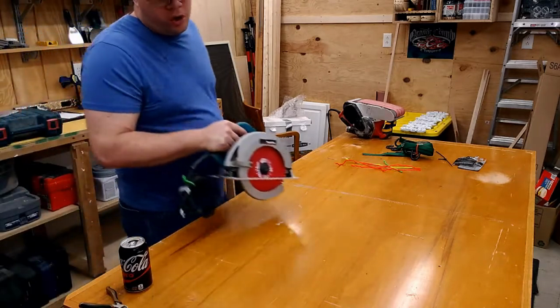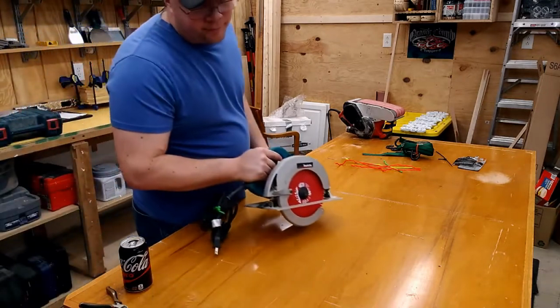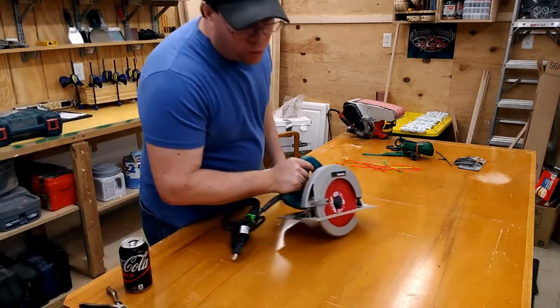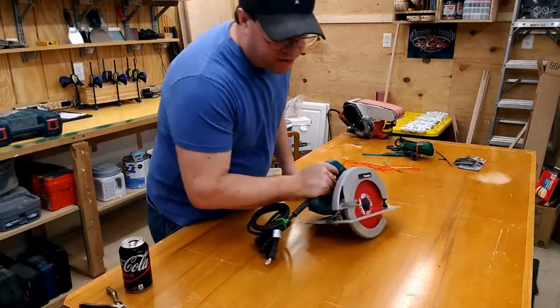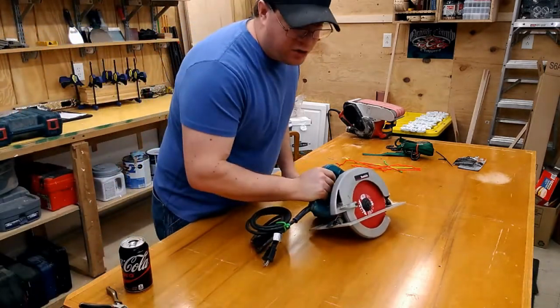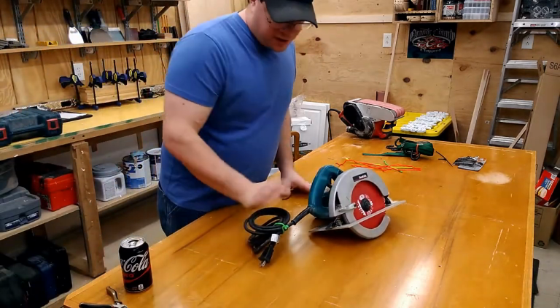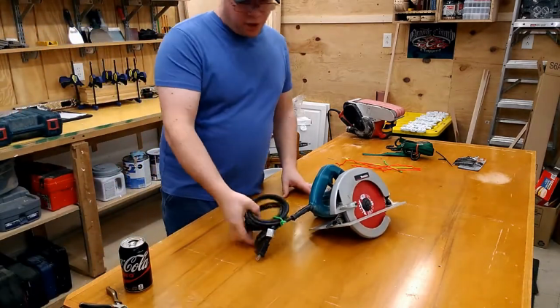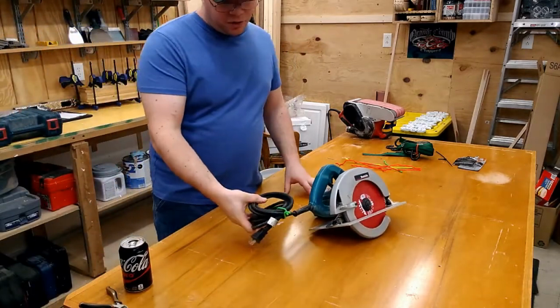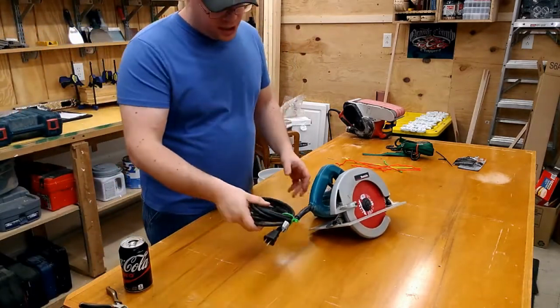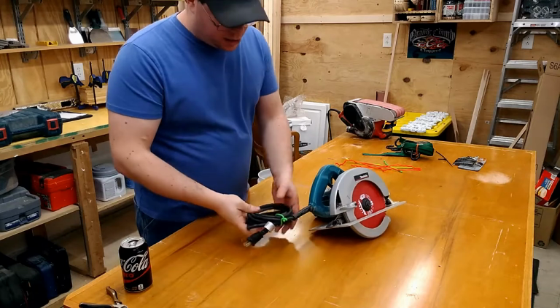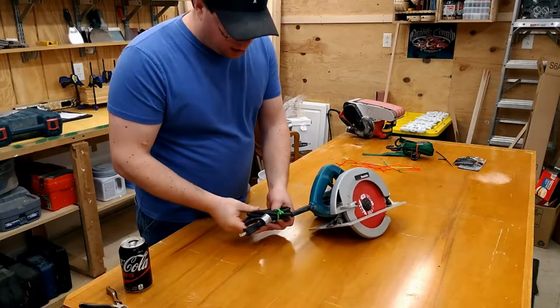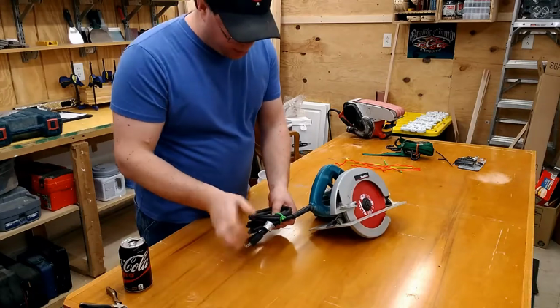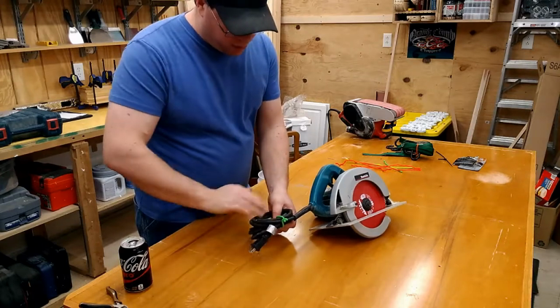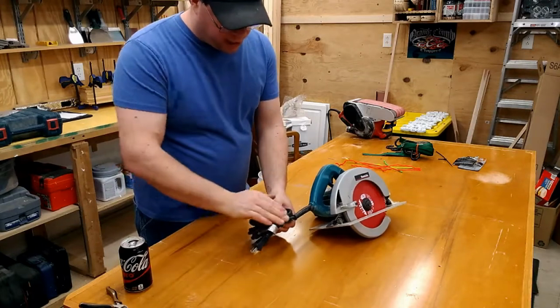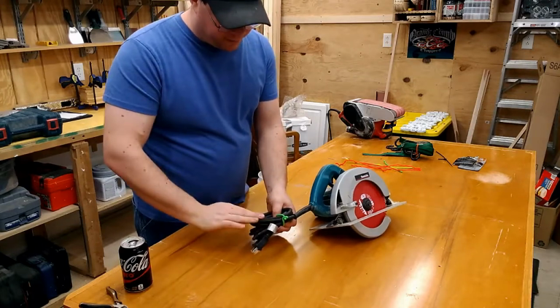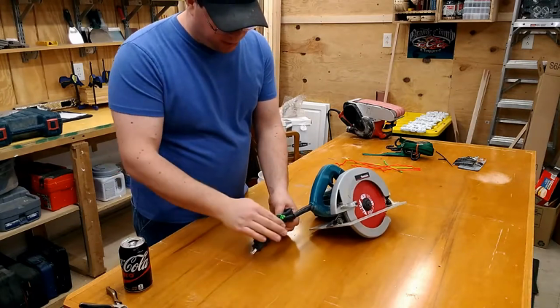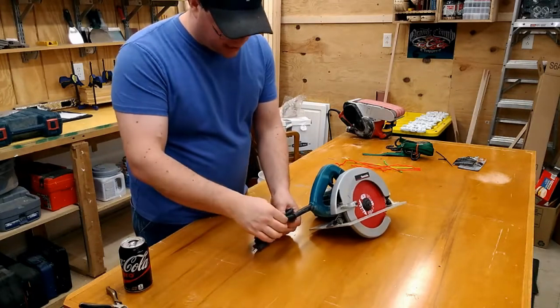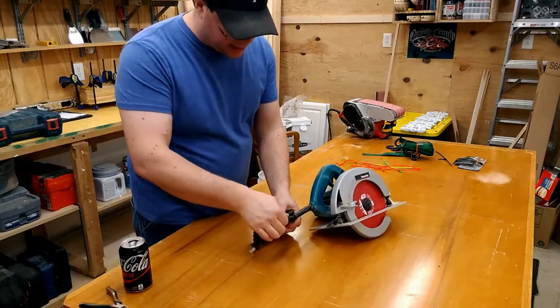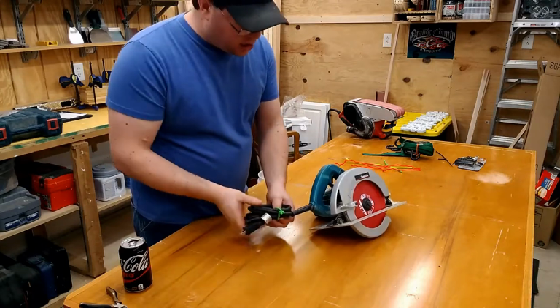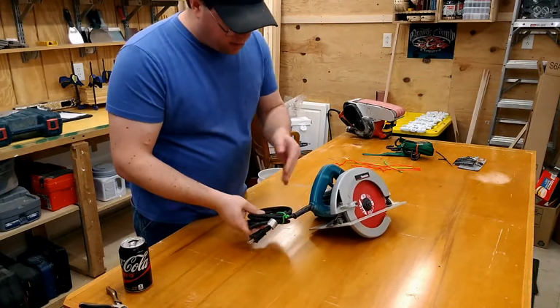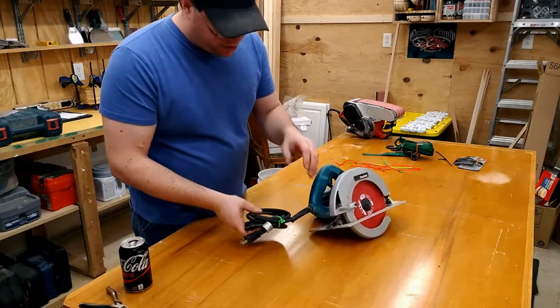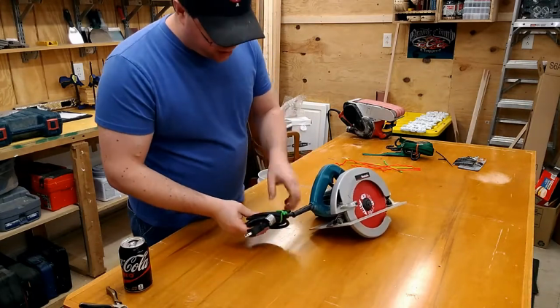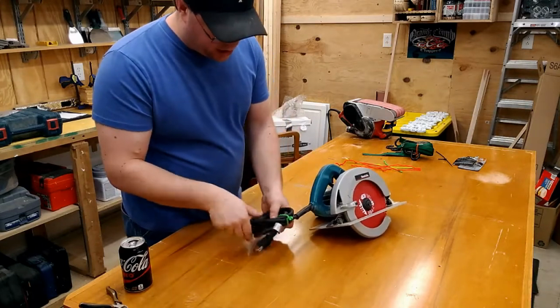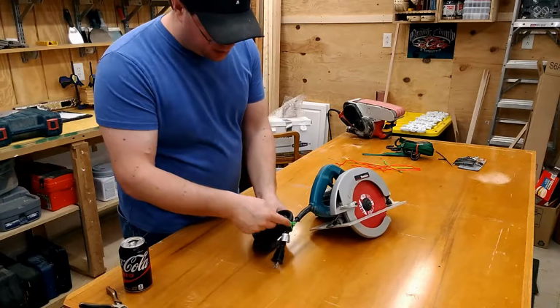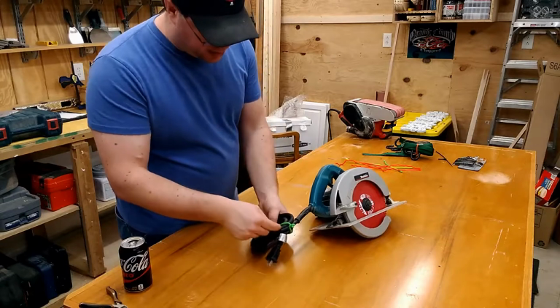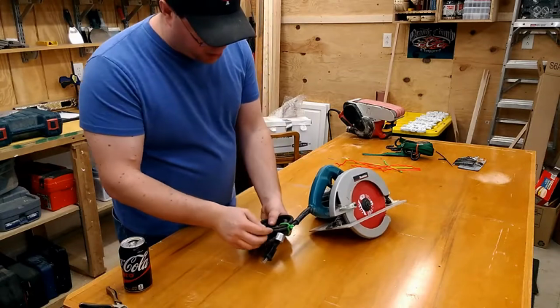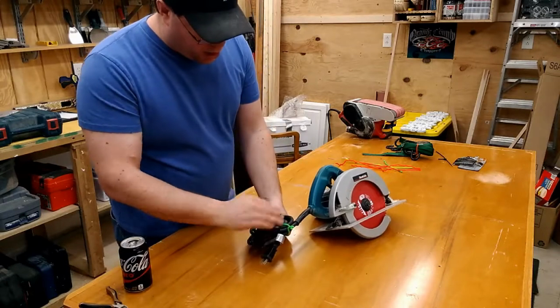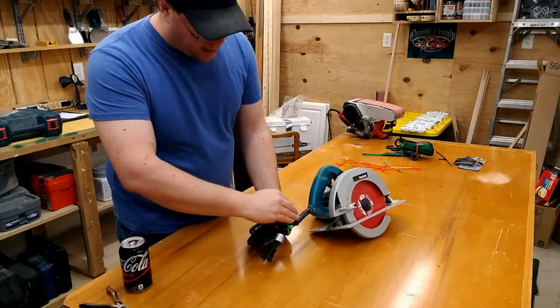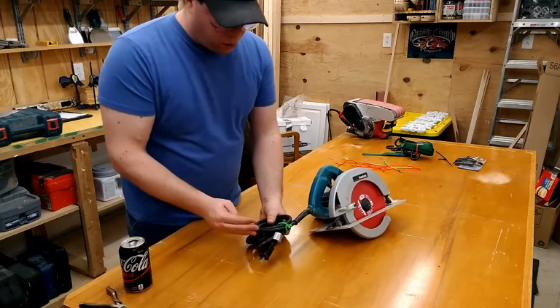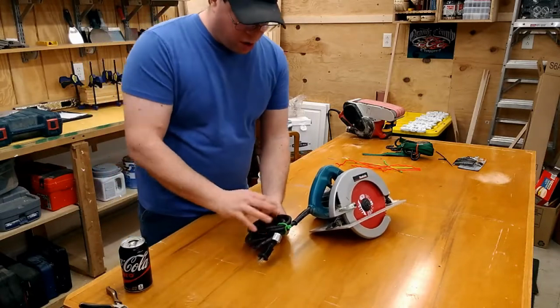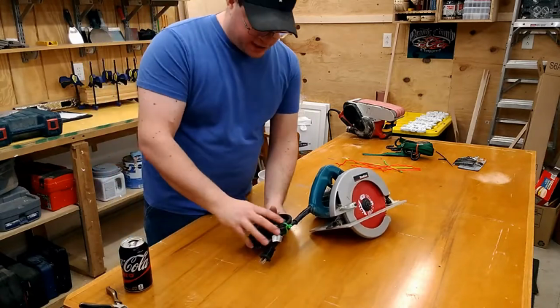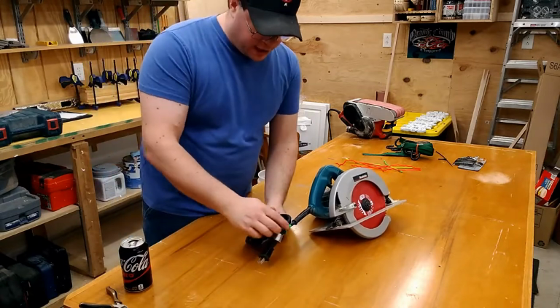What else can I use these for? I use these pretty much anywhere where I have cable ties. With the circular saw, I use it to keep the cord all nice and neat.